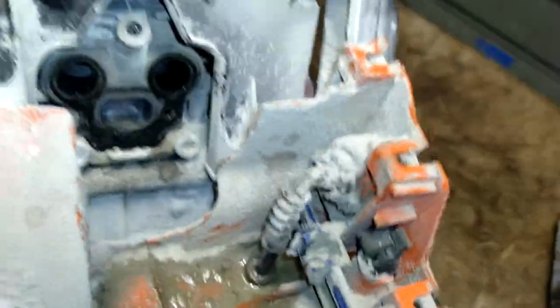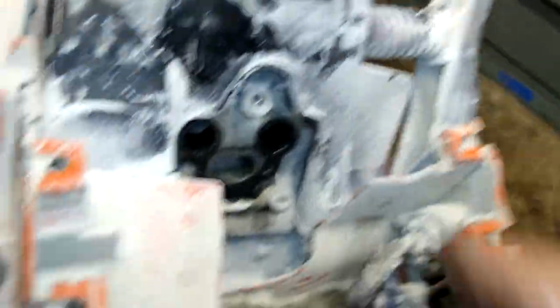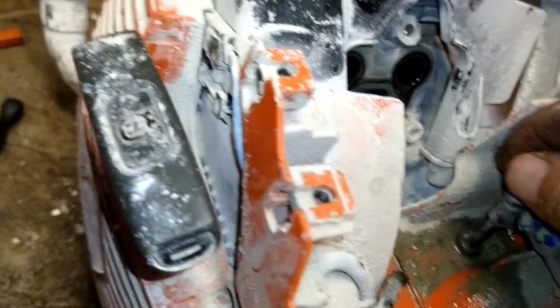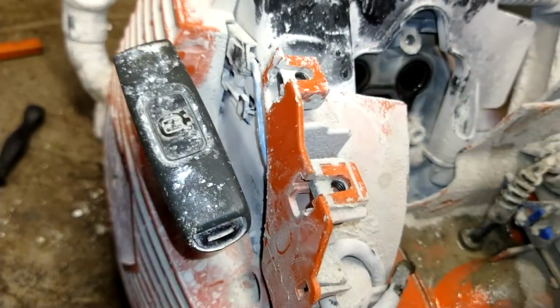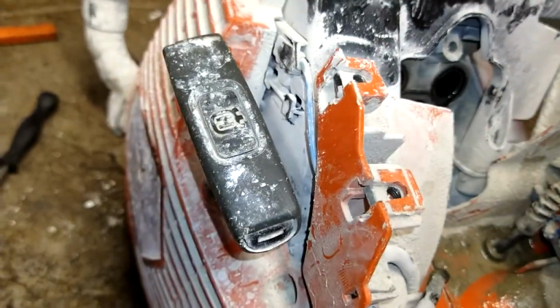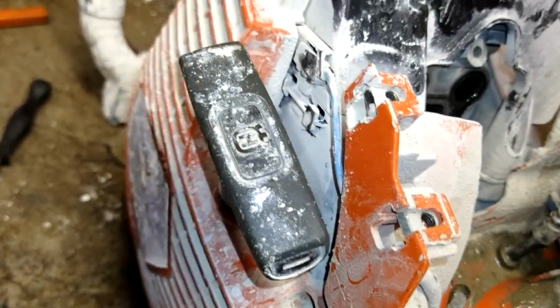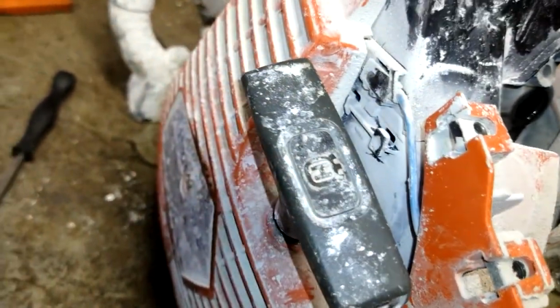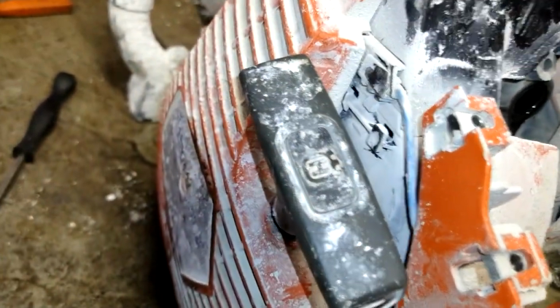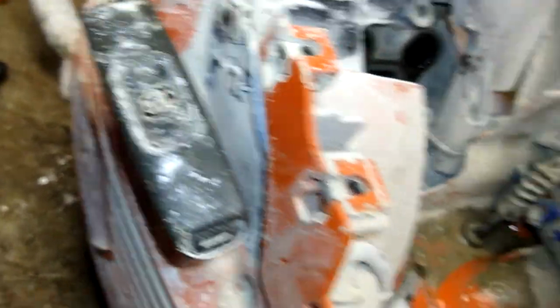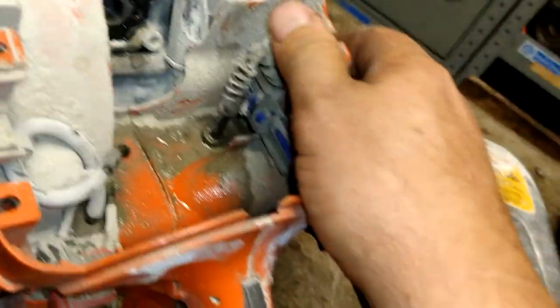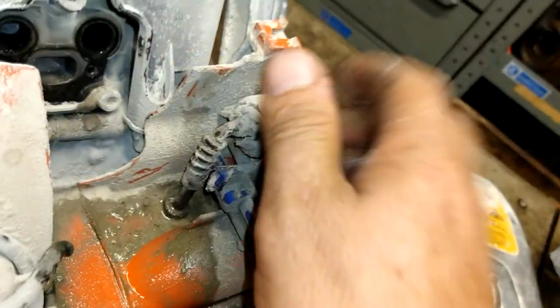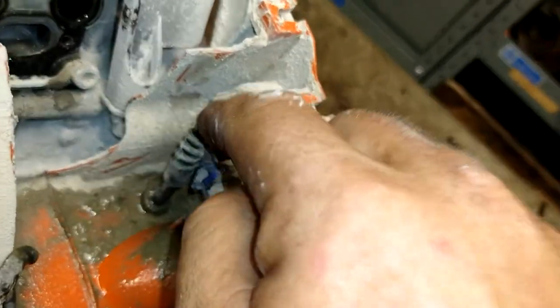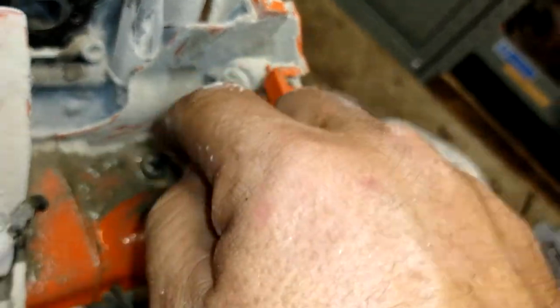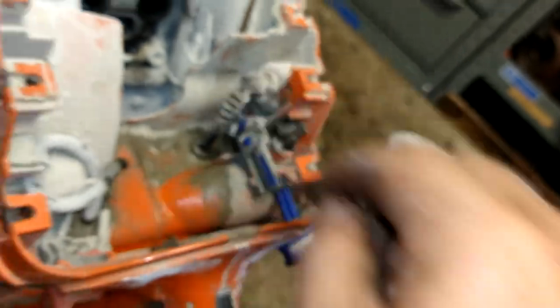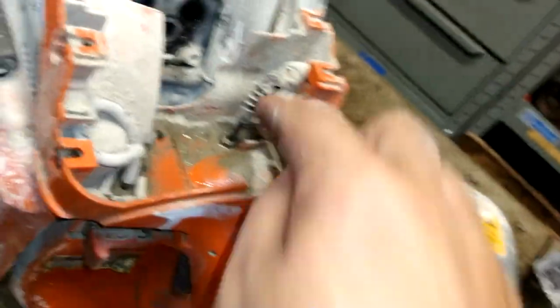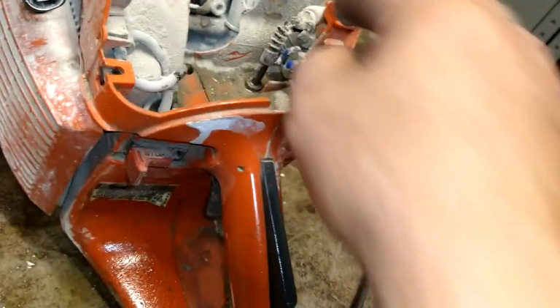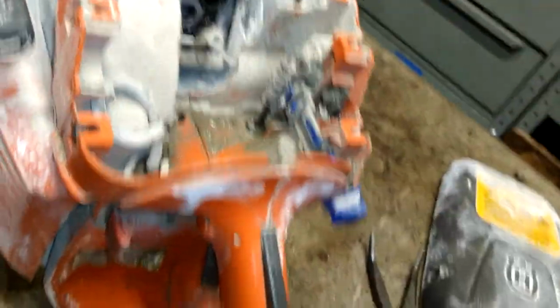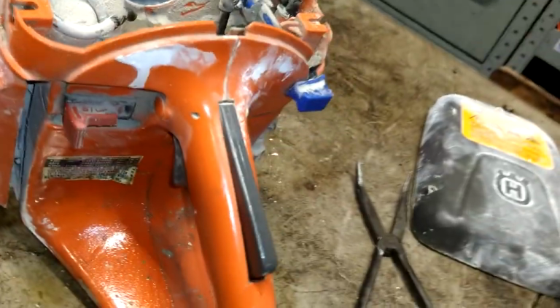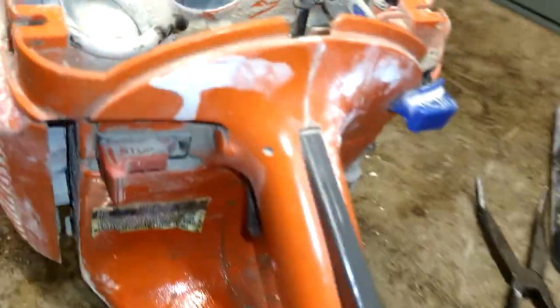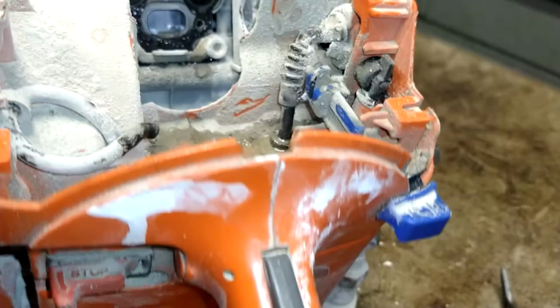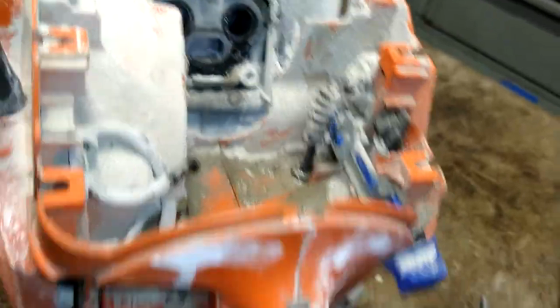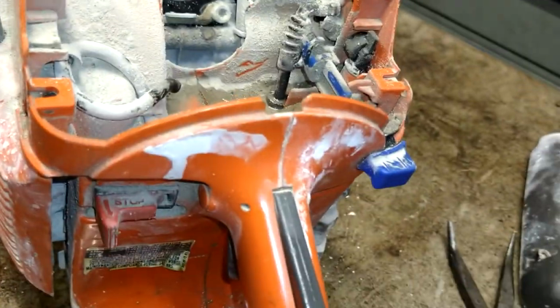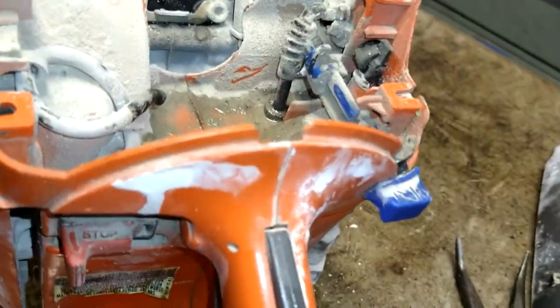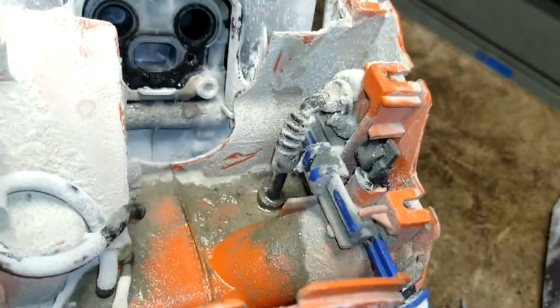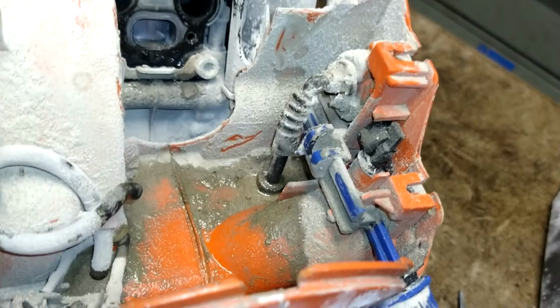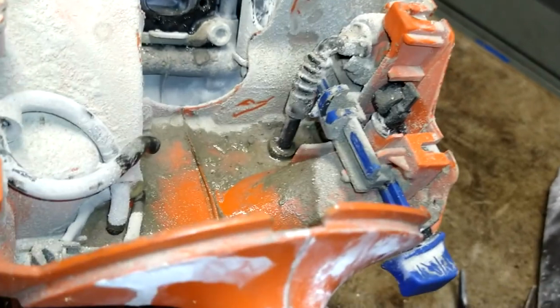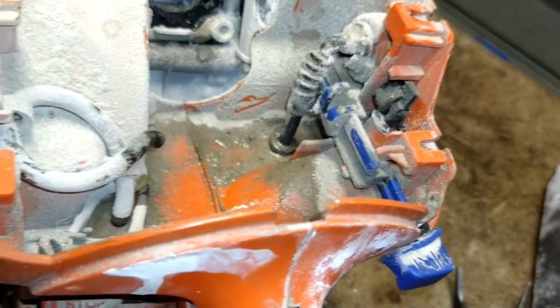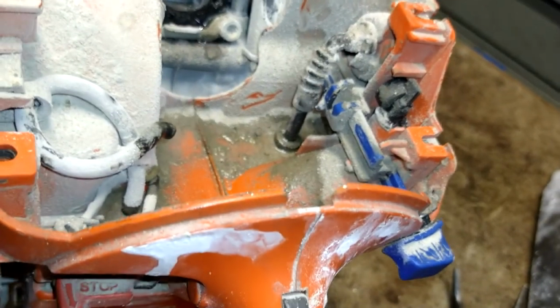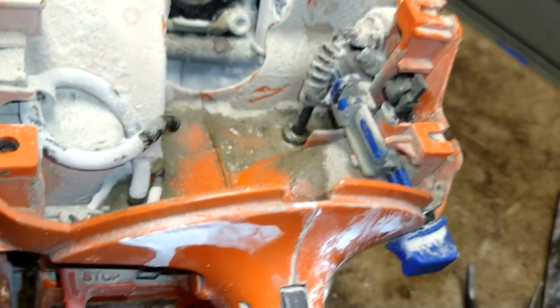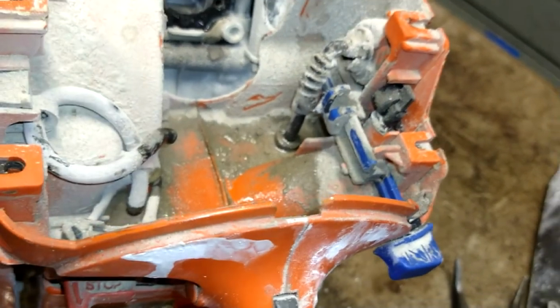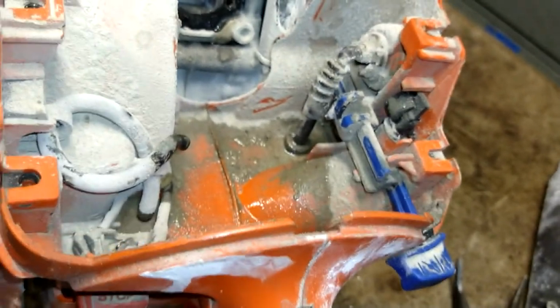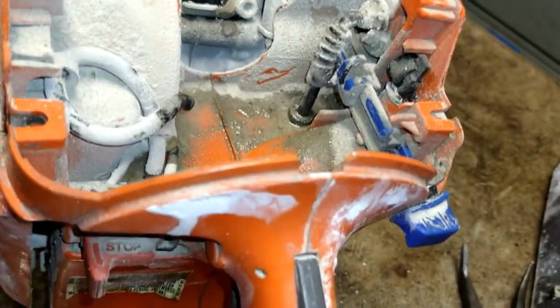So this fuel line is fine — that's a return line right here, it's going back in, we're going to leave that. I just don't have that line, so I'm going to leave it. I'll see if I can find it in the description for you.